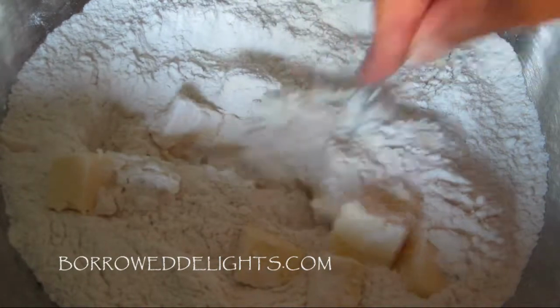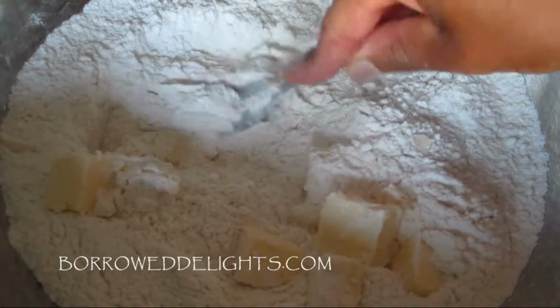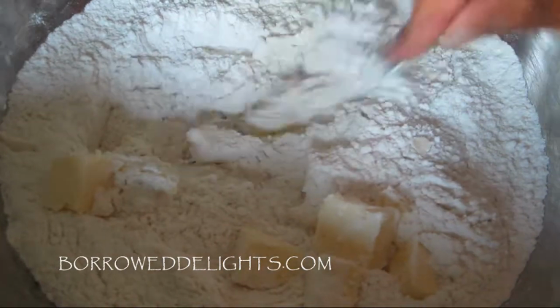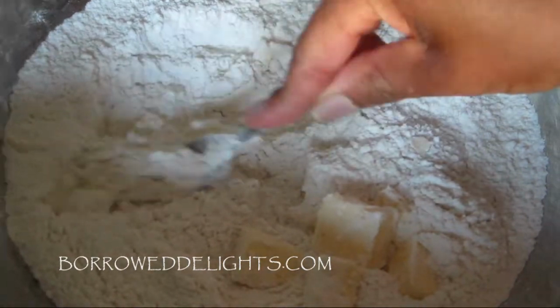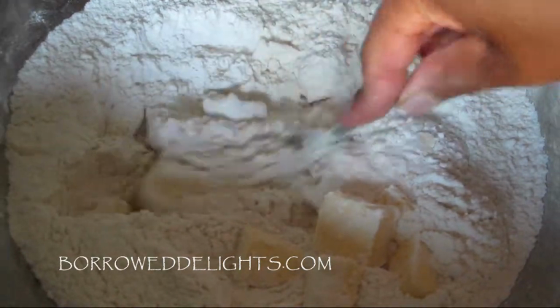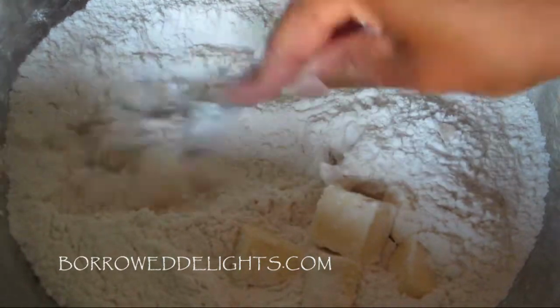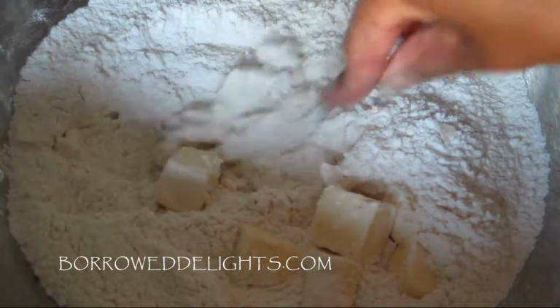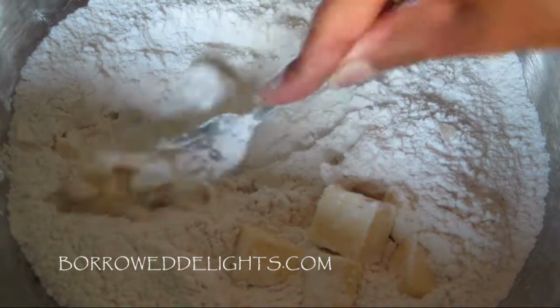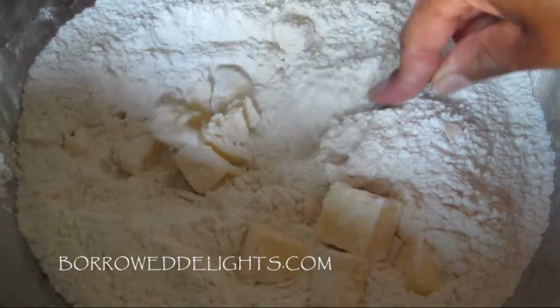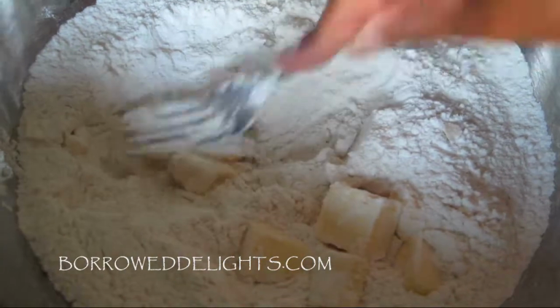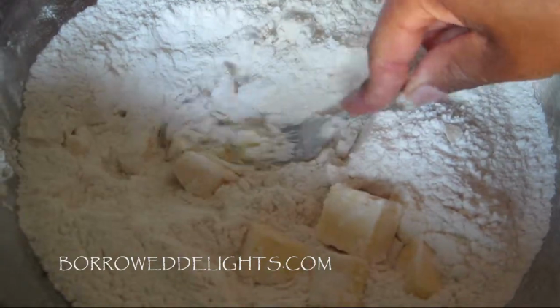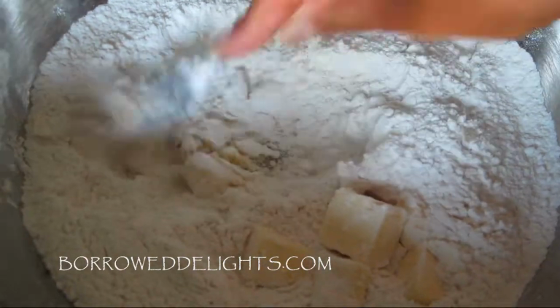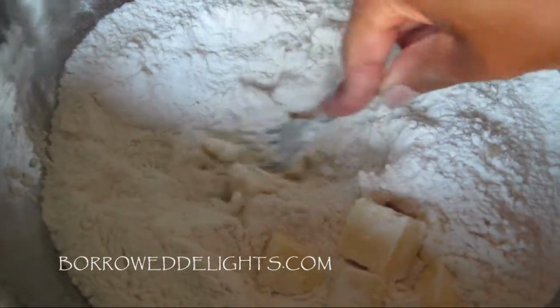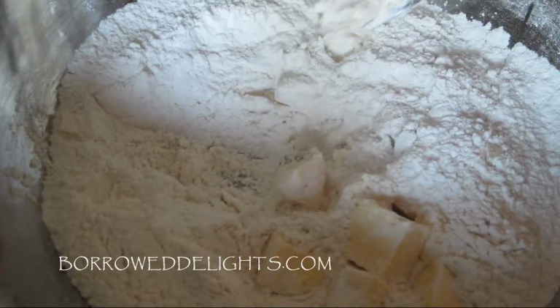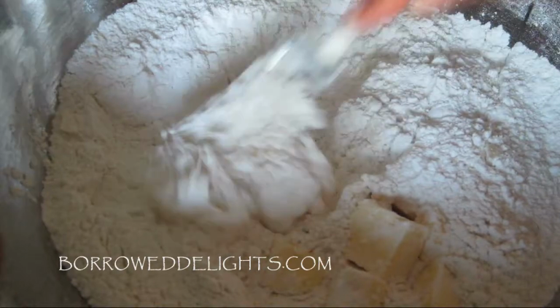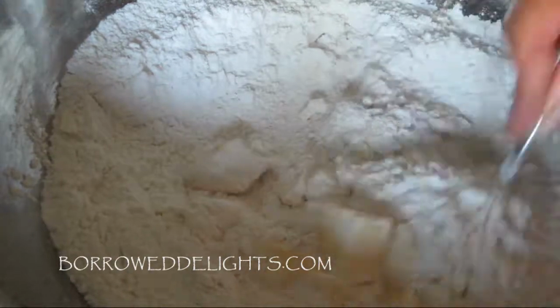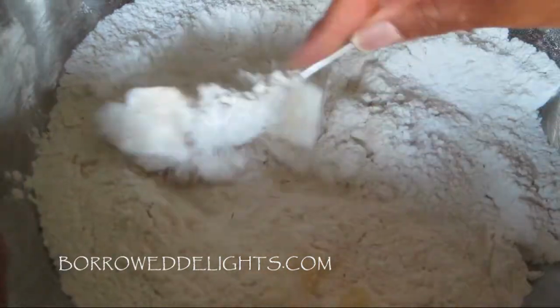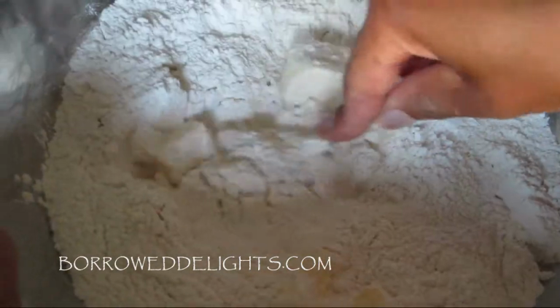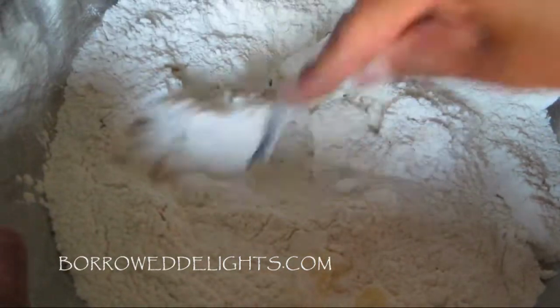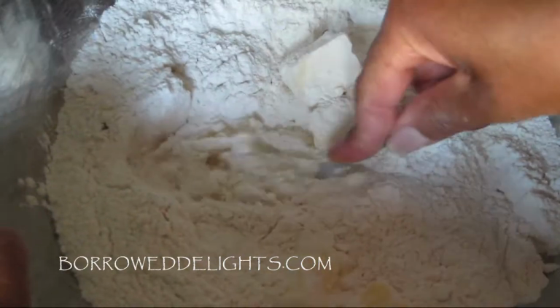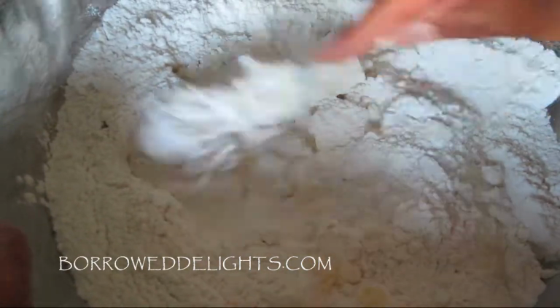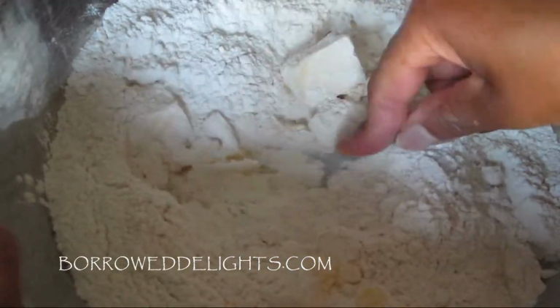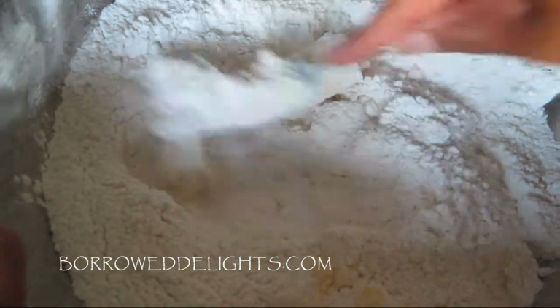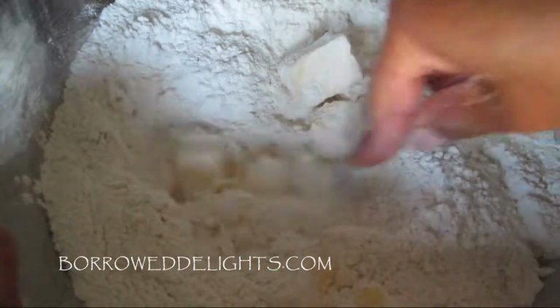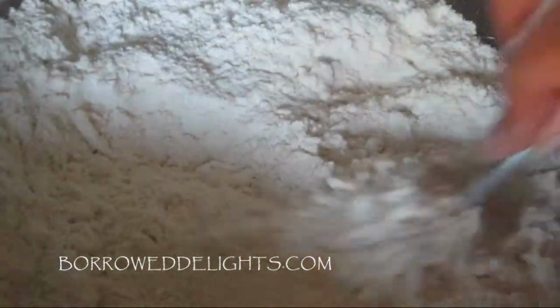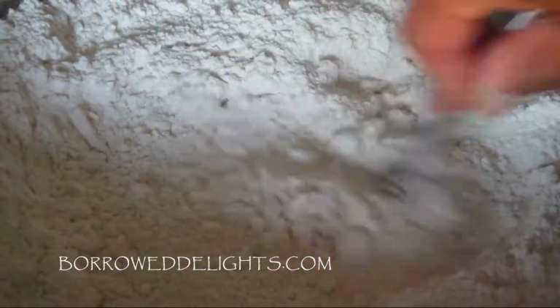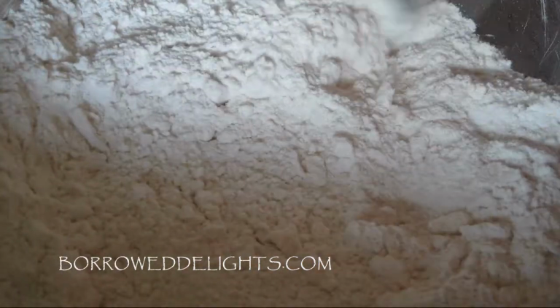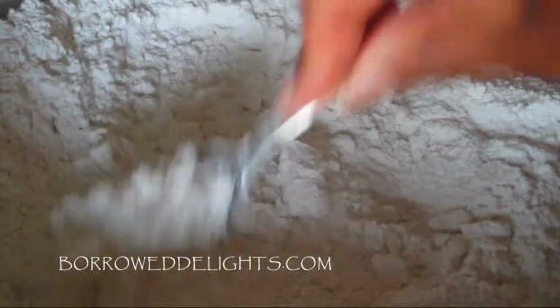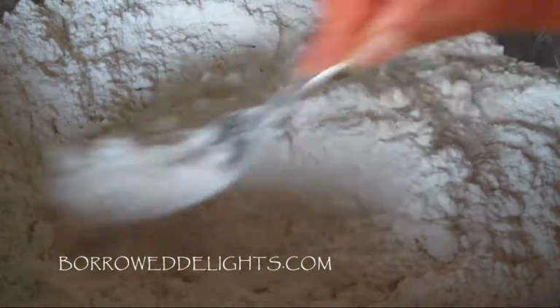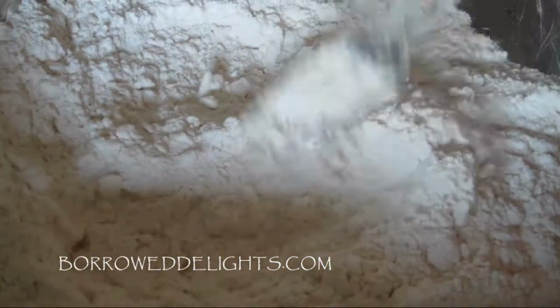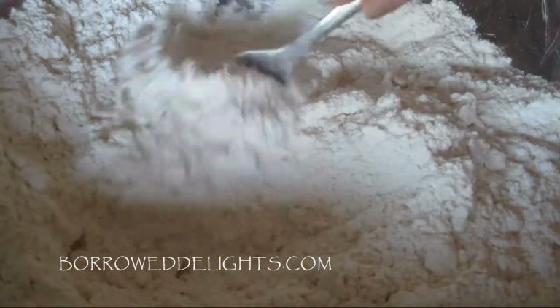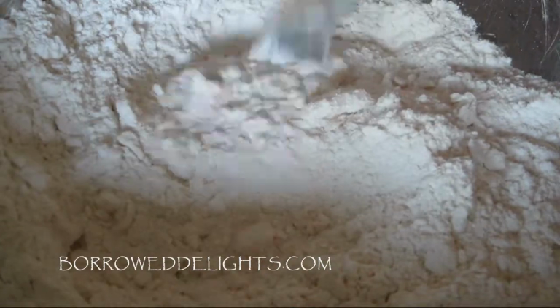You guys can find the exact recipe and measurements by visiting my blog, BoroDelights.com. So once your butter has been cut into your flour and looks like this,